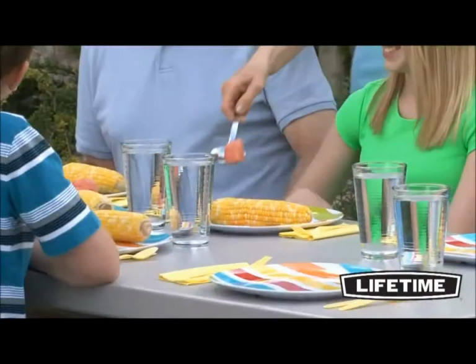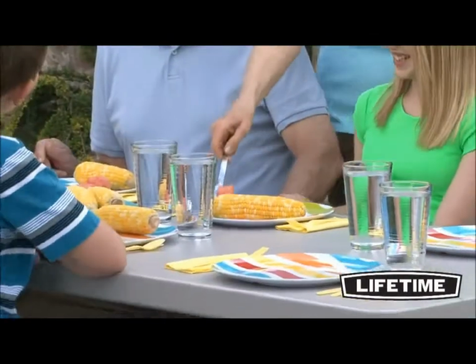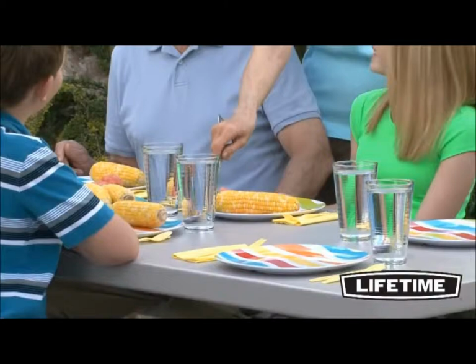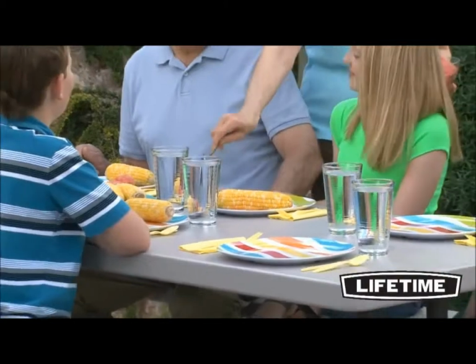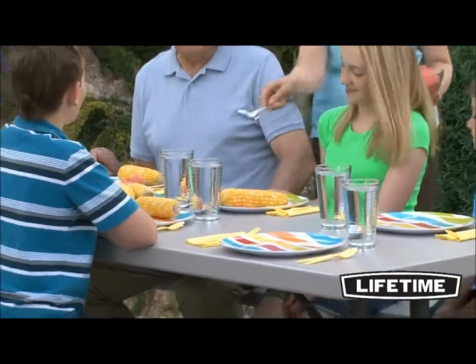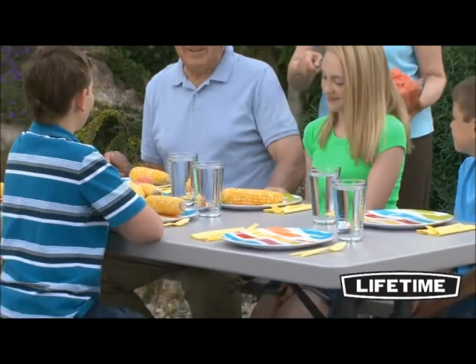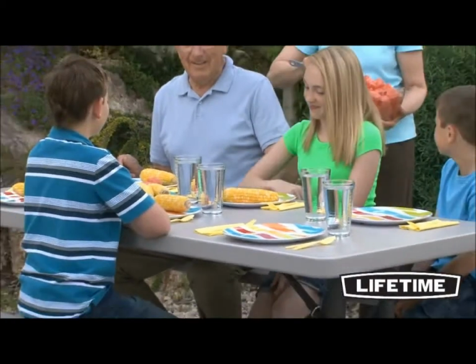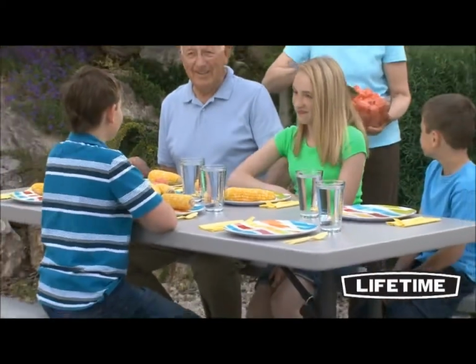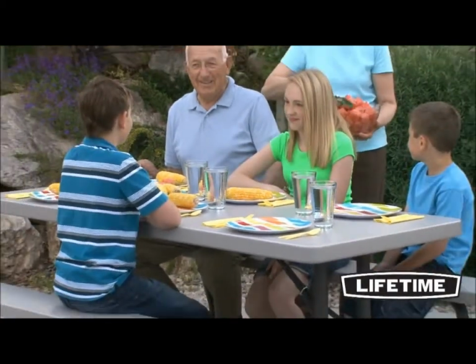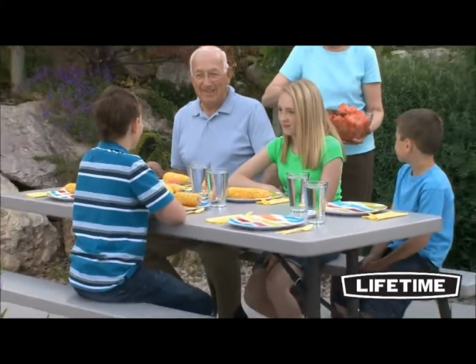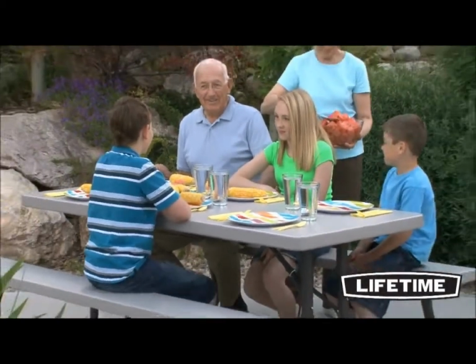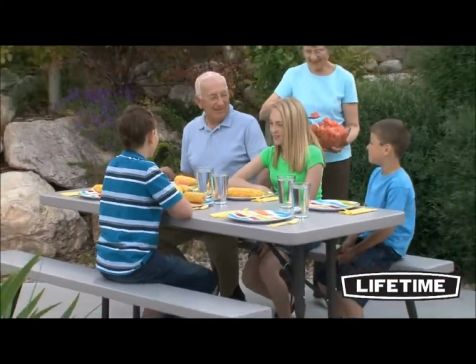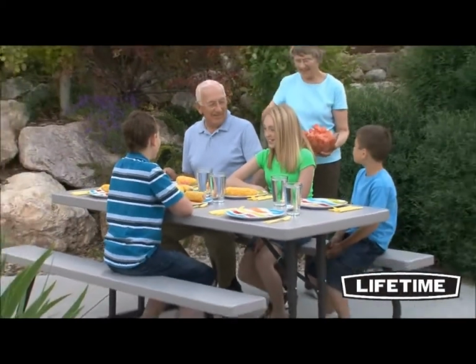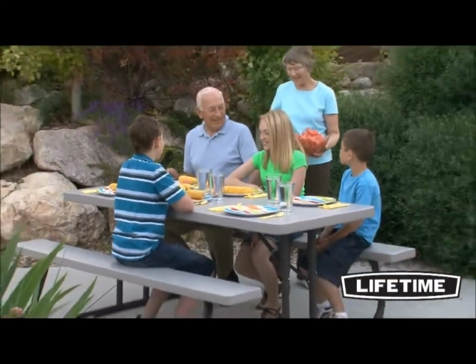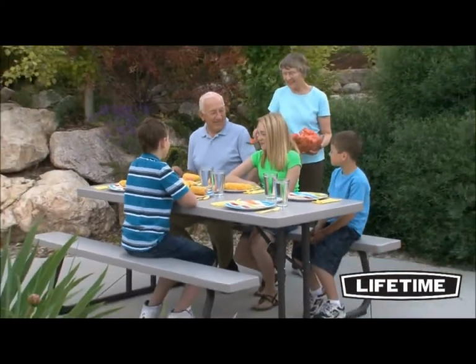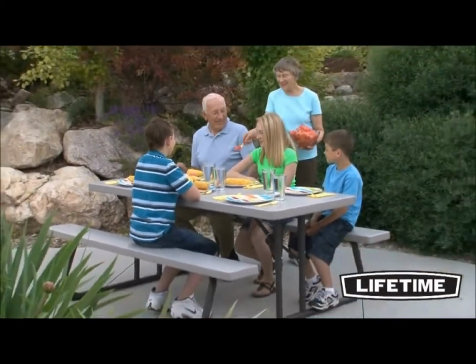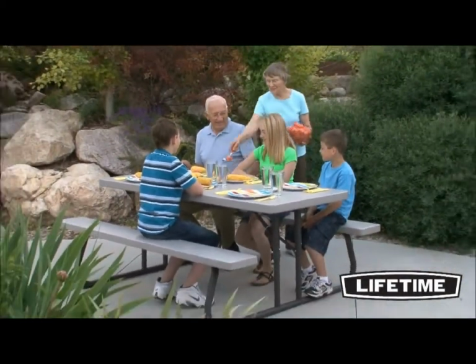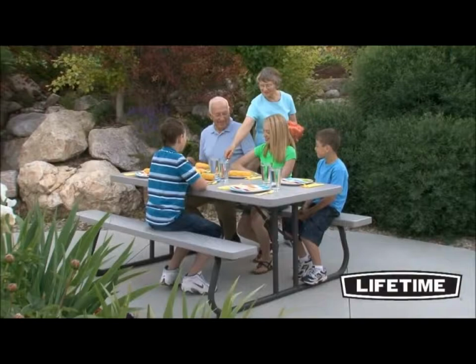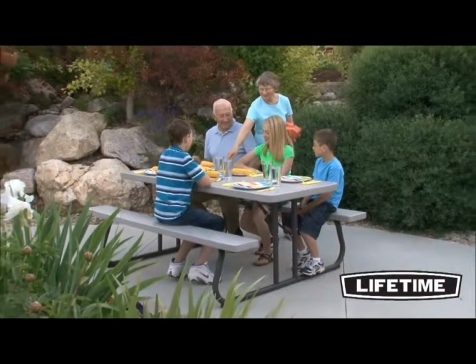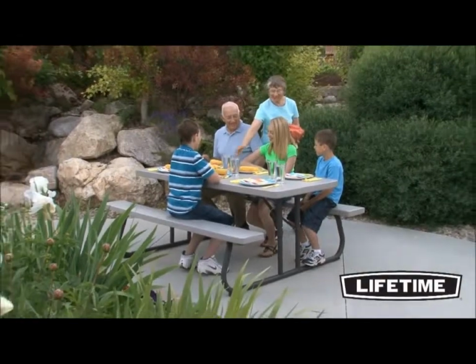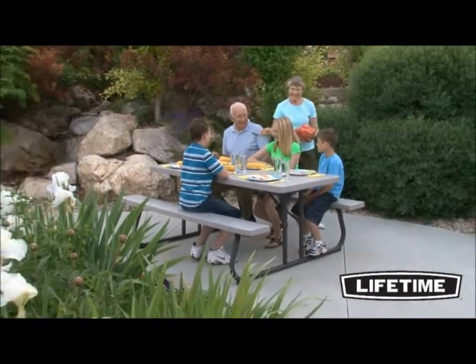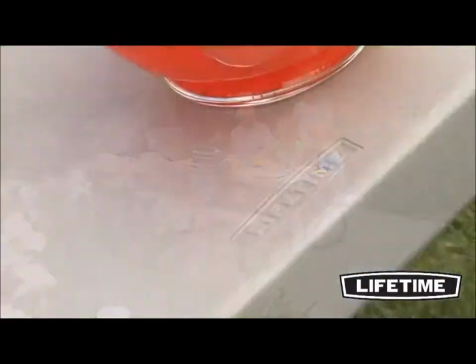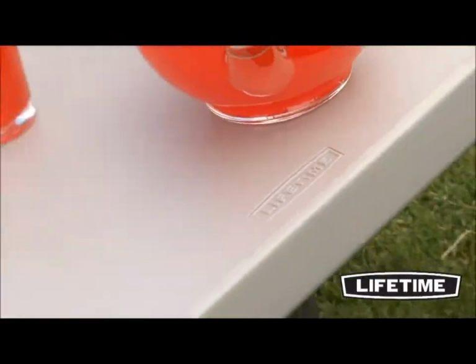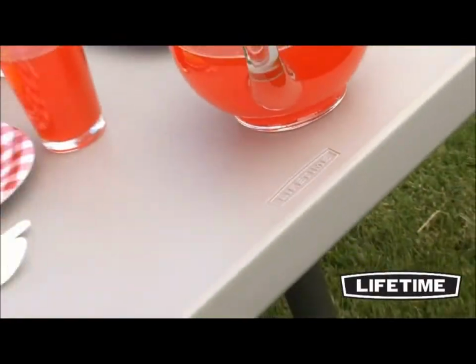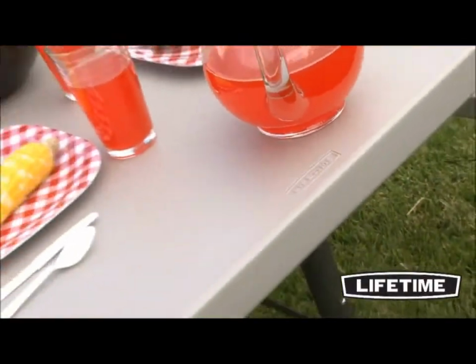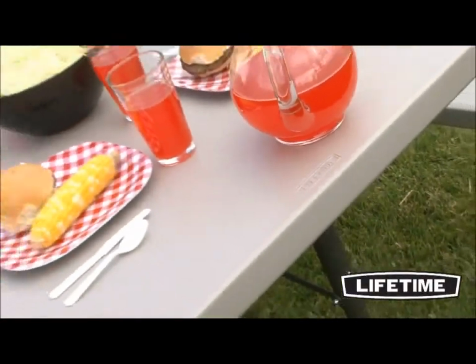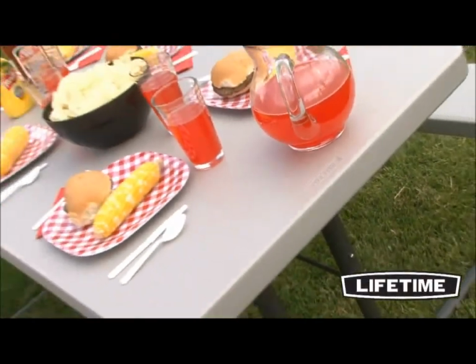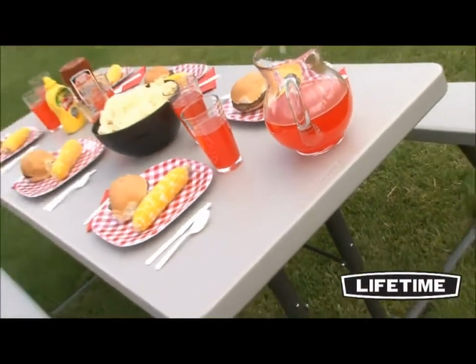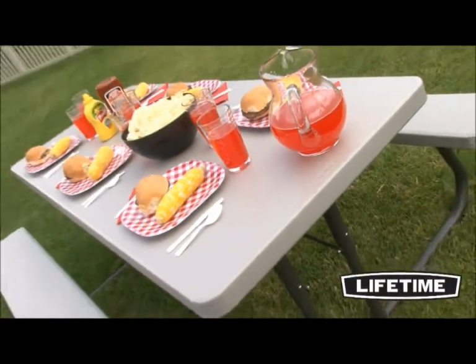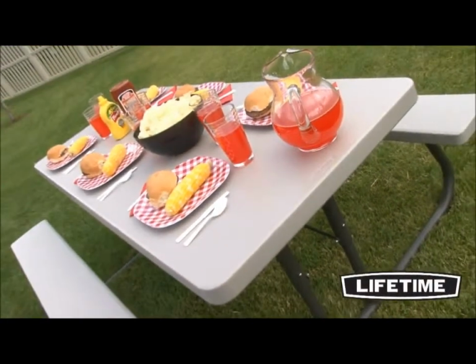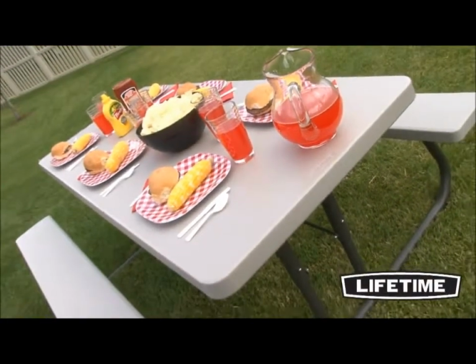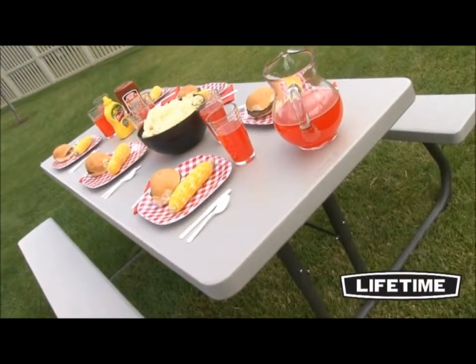Lifetime's high-density polyethylene tabletops are stain-resistant, easy to clean, and you will never have to varnish or paint your table again. Our picnic tables are completely waterproof and will not split, chip, or peel.